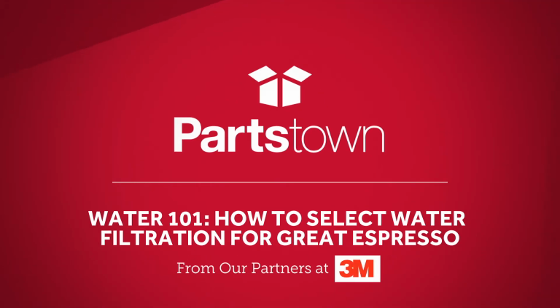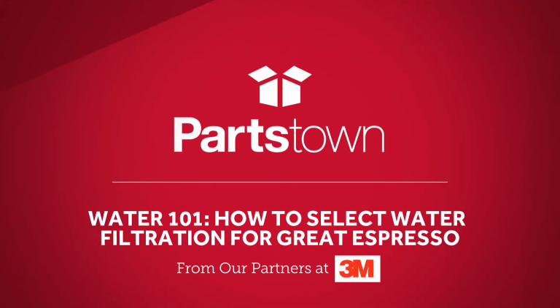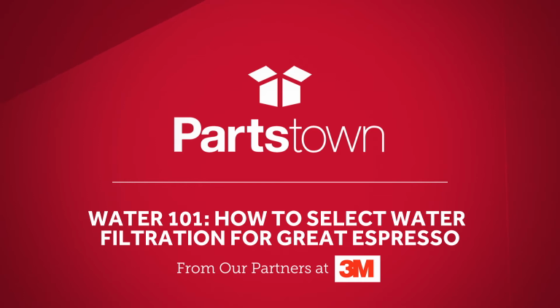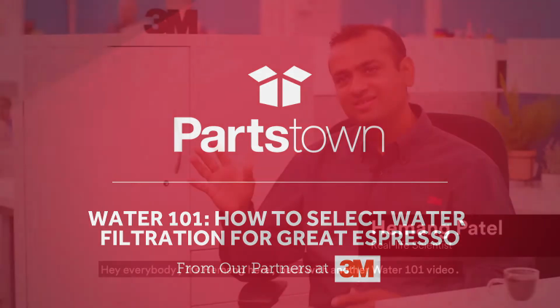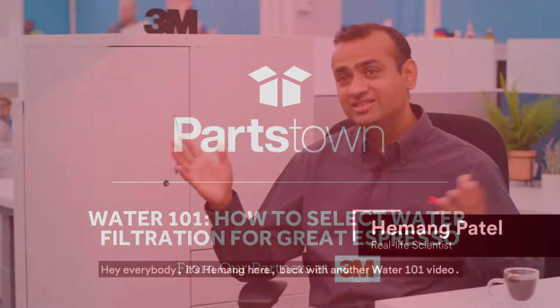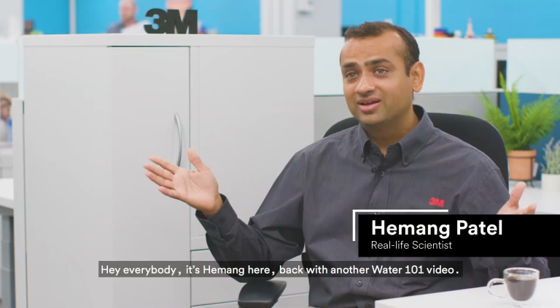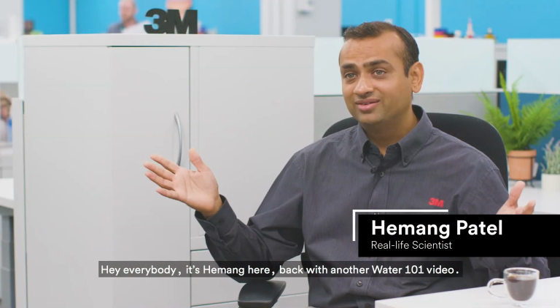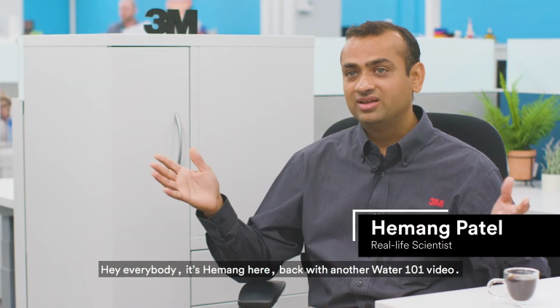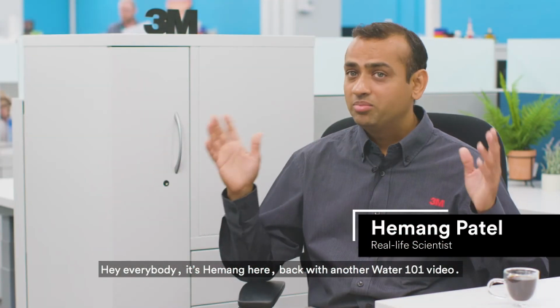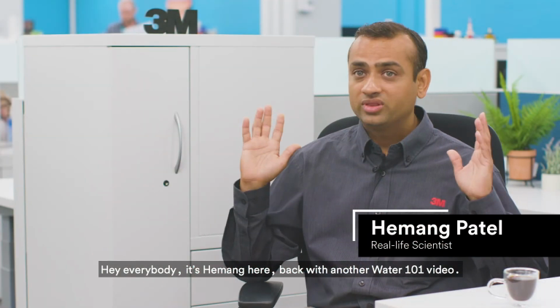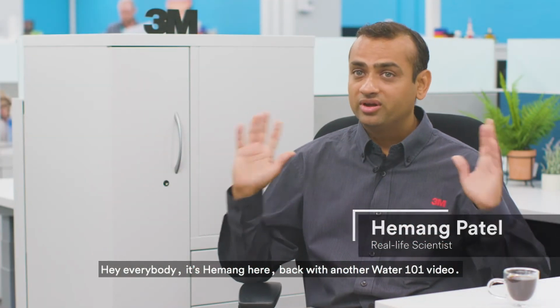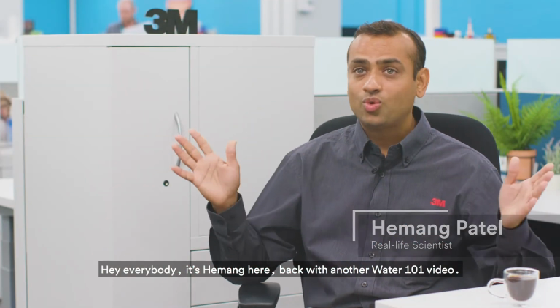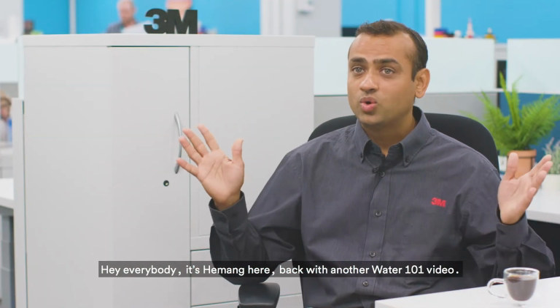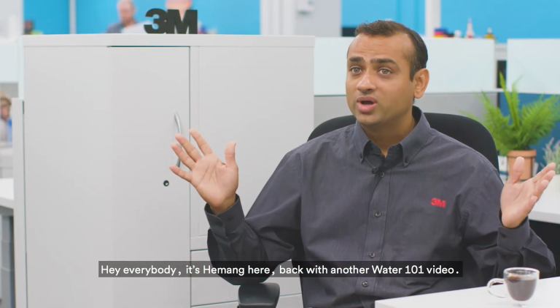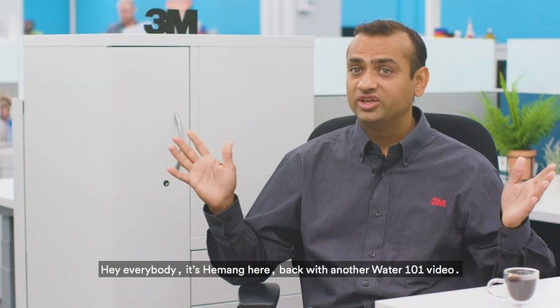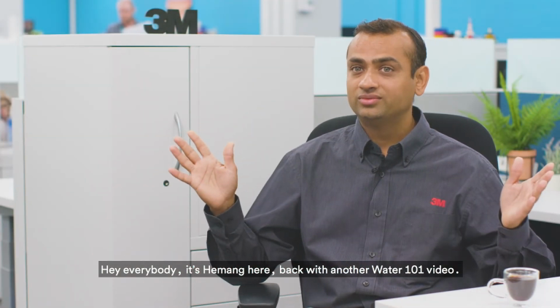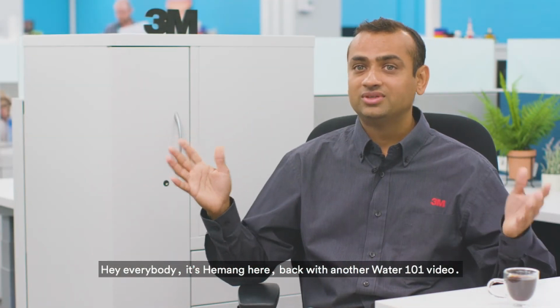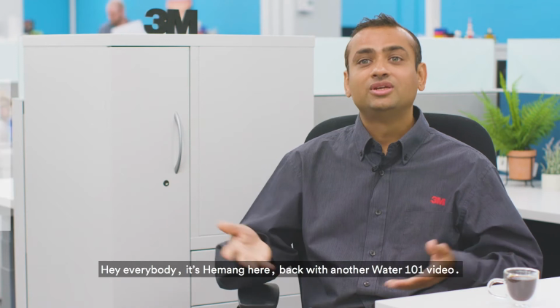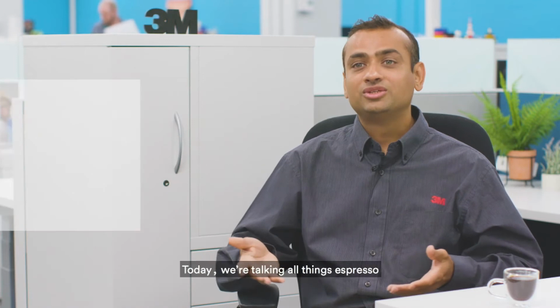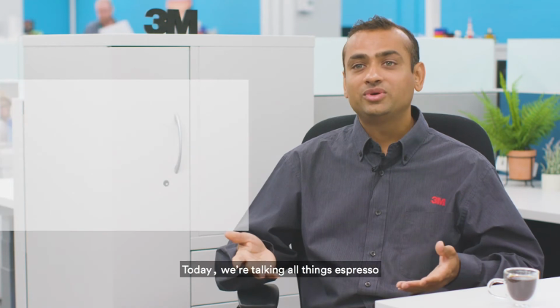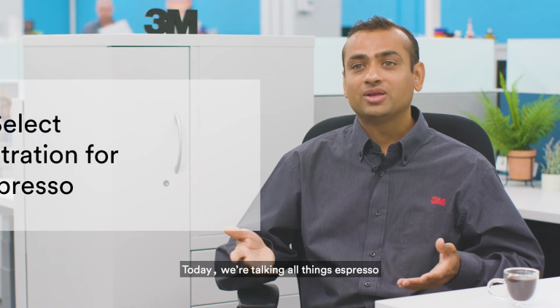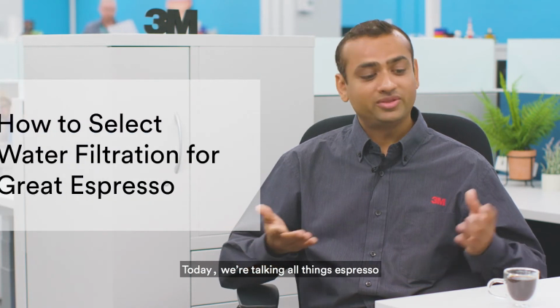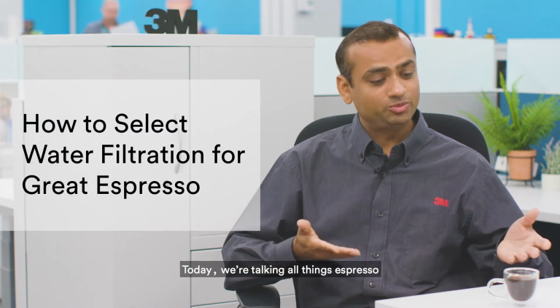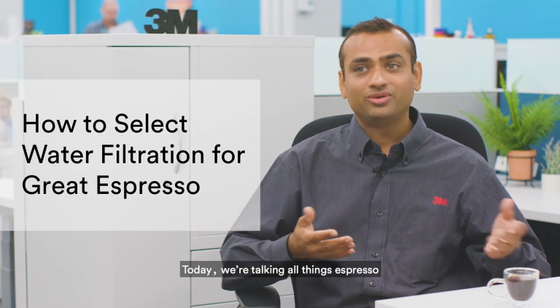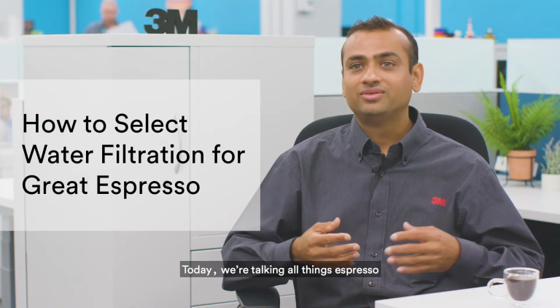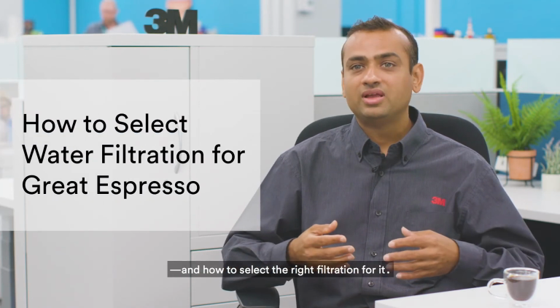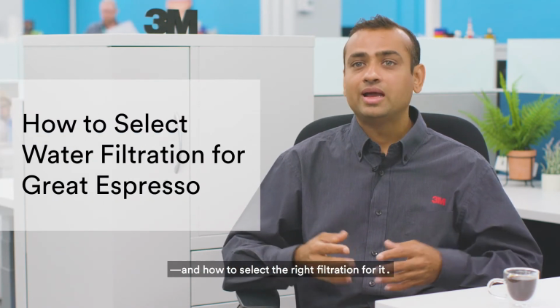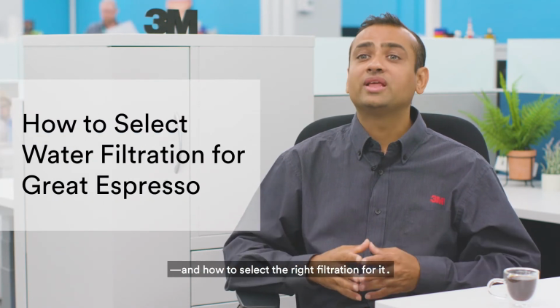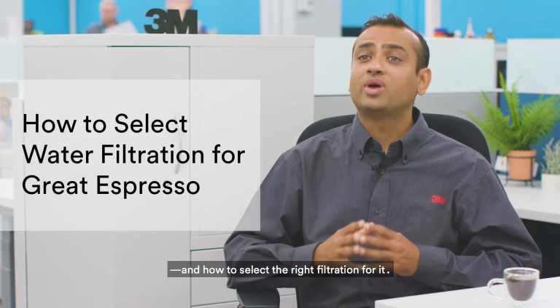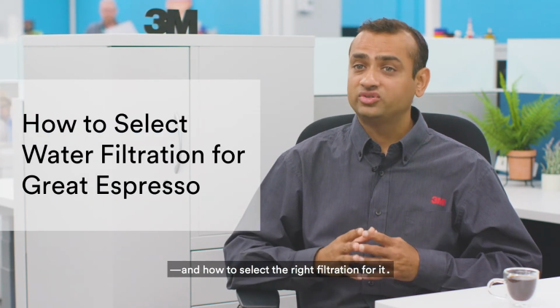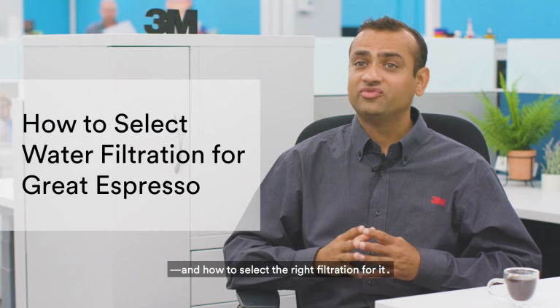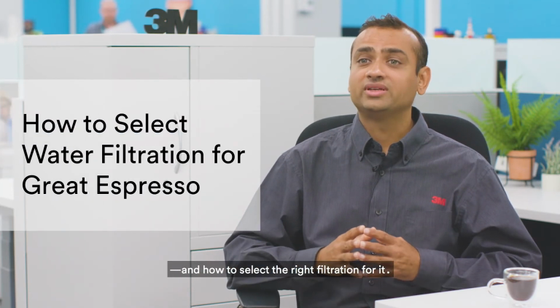Hey everybody, it's Hemang here back with another Water 101 video. Today we're talking all things espresso and how to select the right filtration for it.